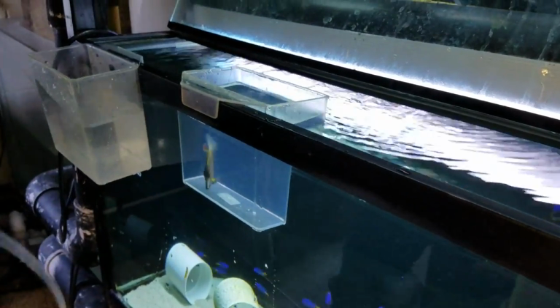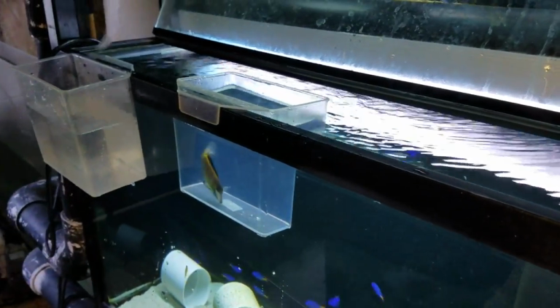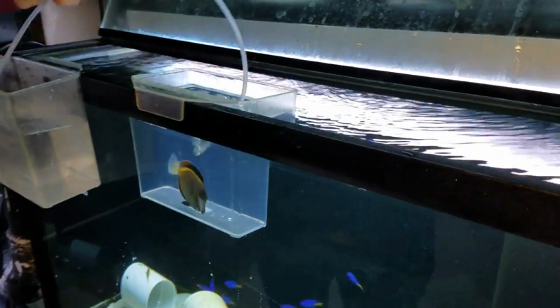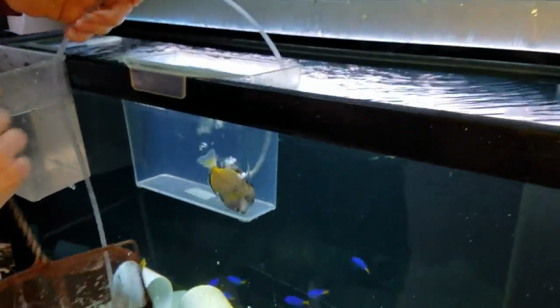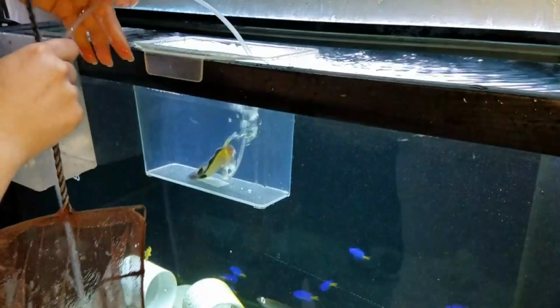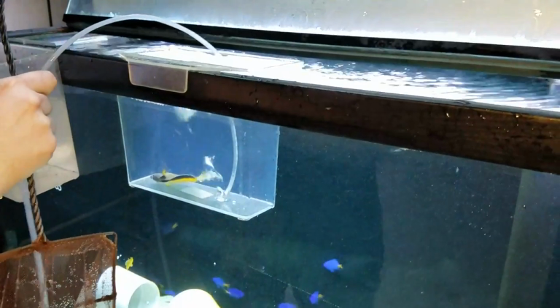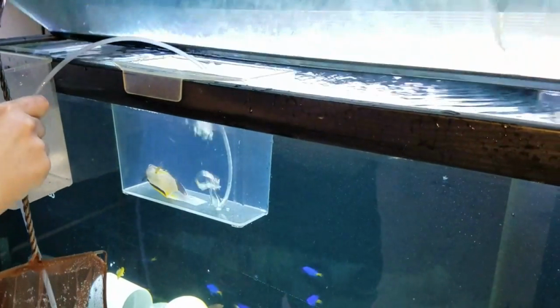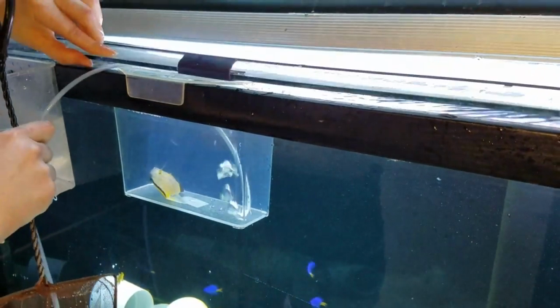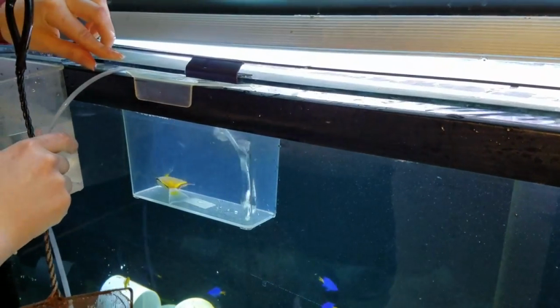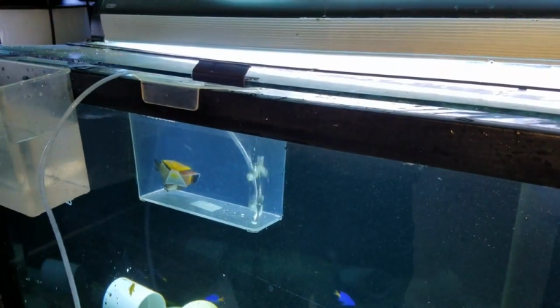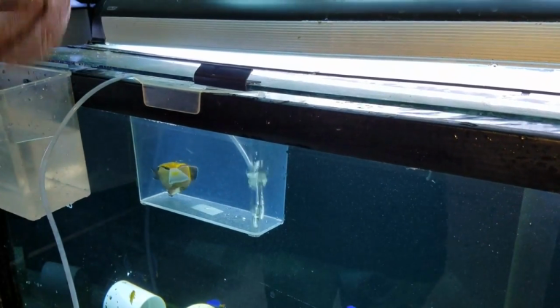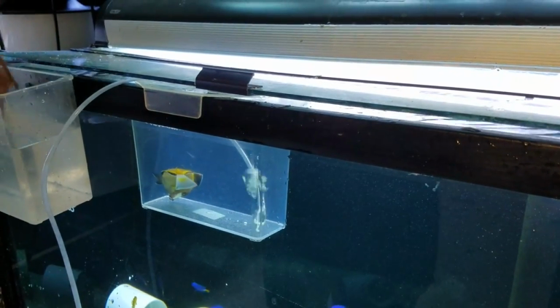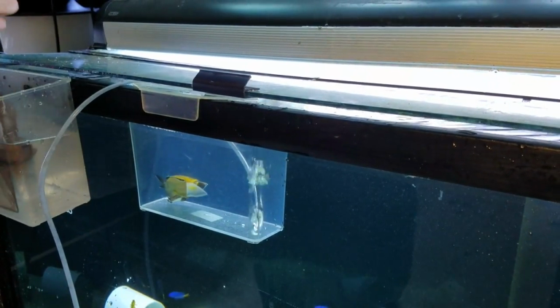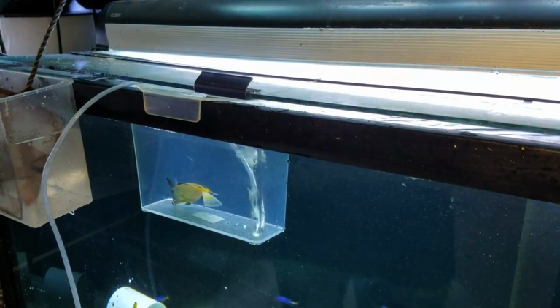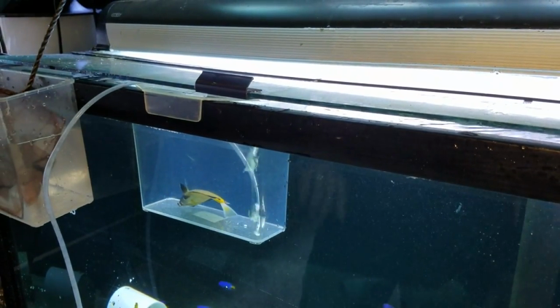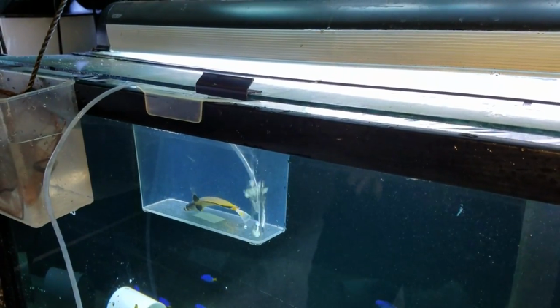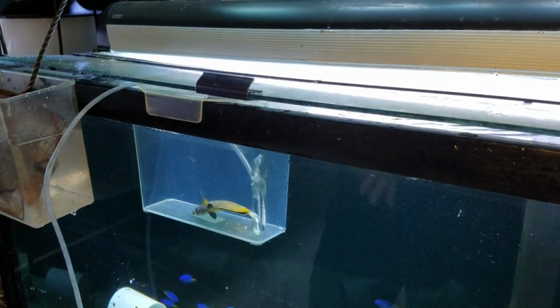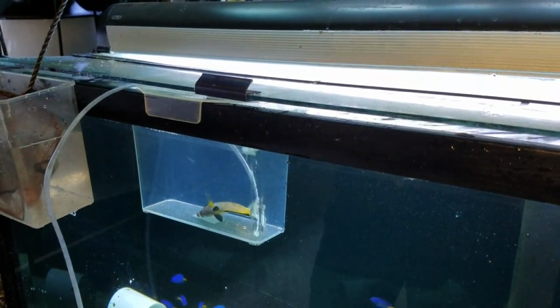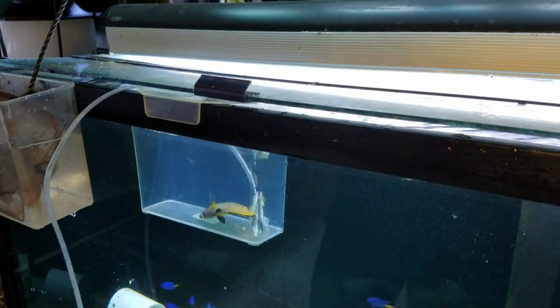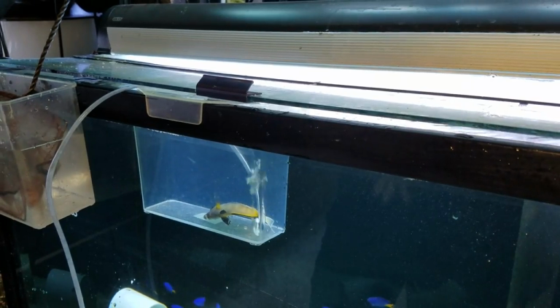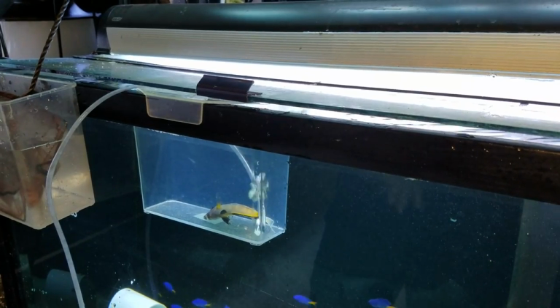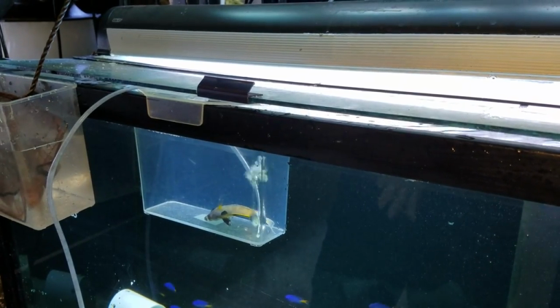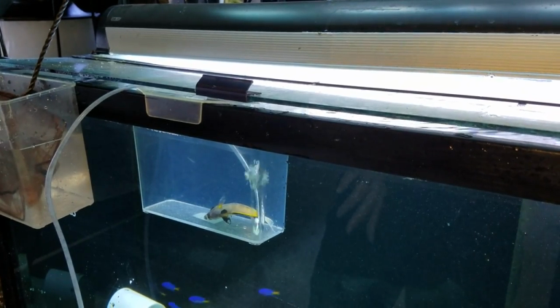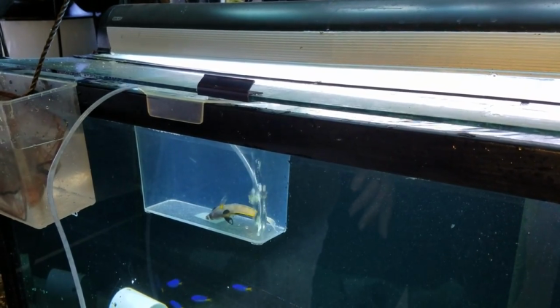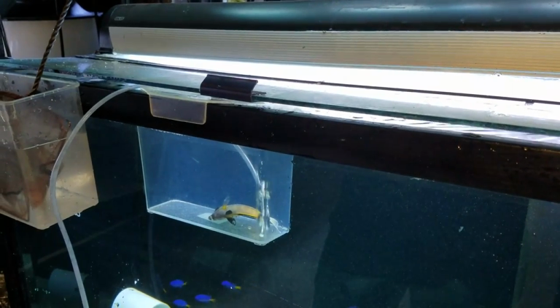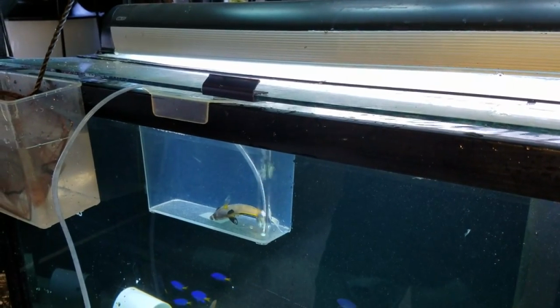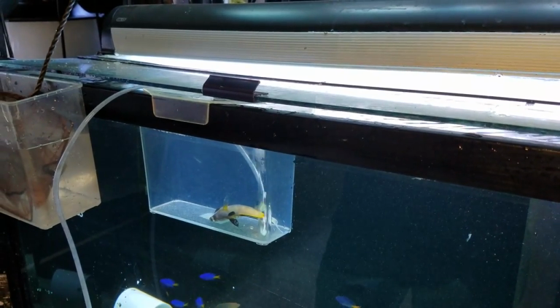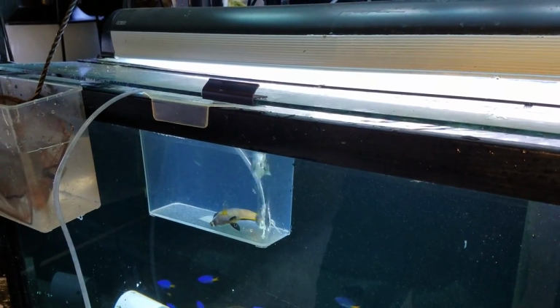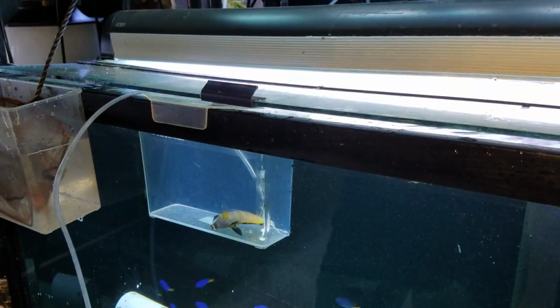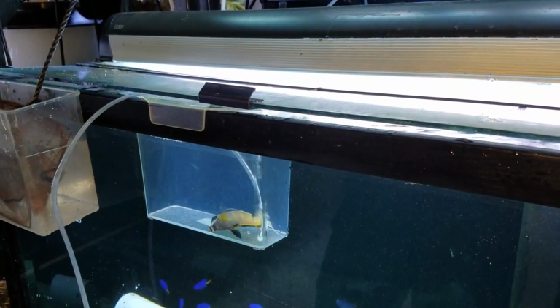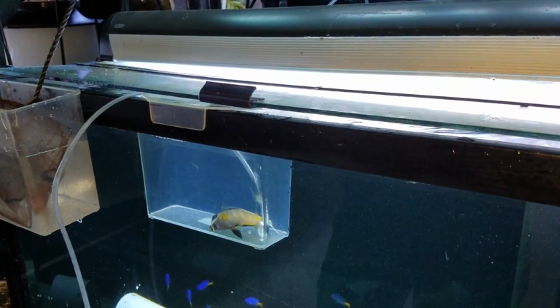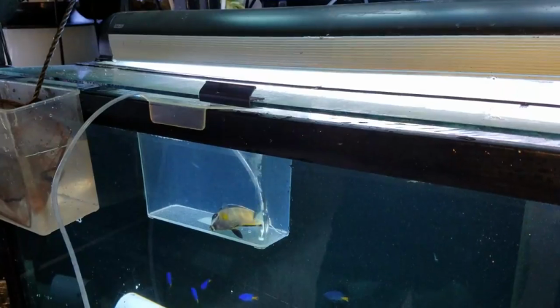All right, so he's in. We start the timer now. We're going to cover it and watch him. They're going to act a little crazy — it's going to look a little bad, but it's never as bad as you think.